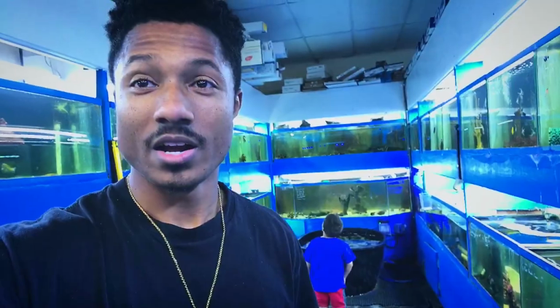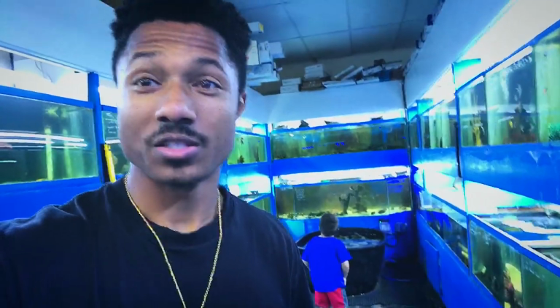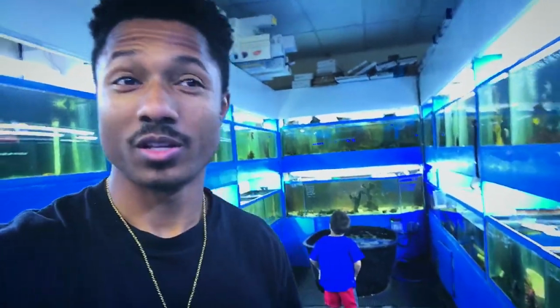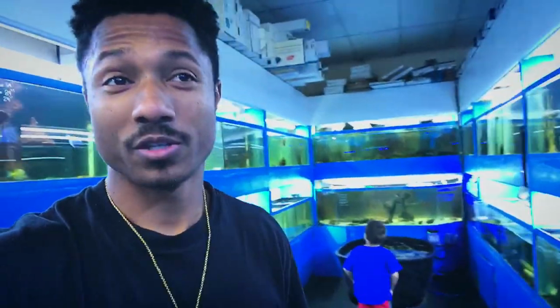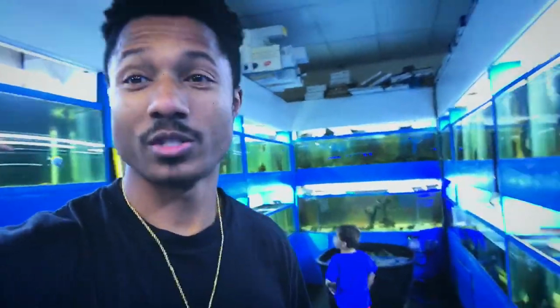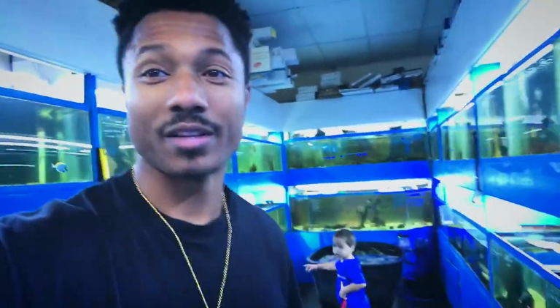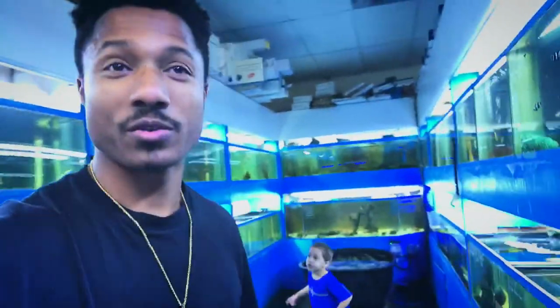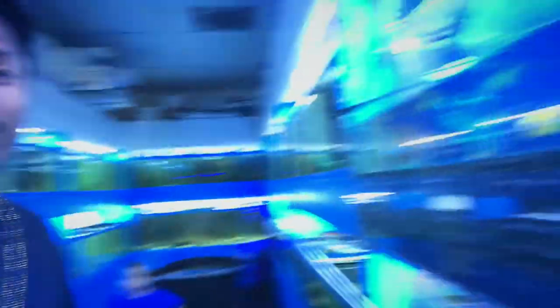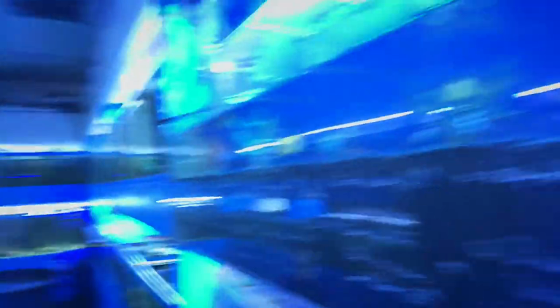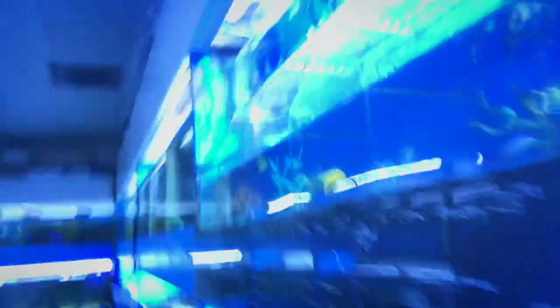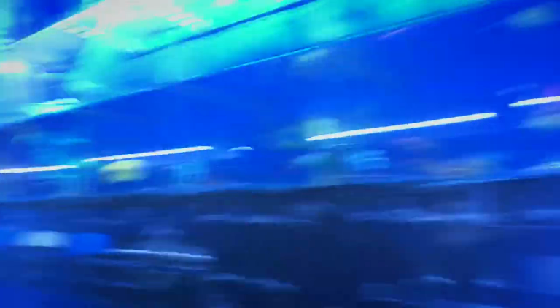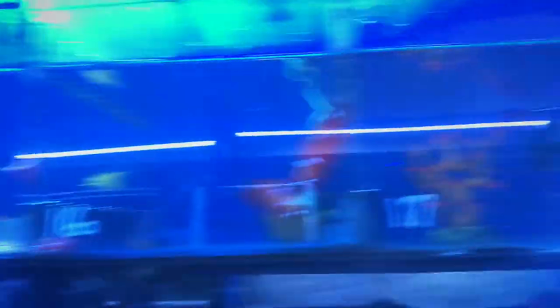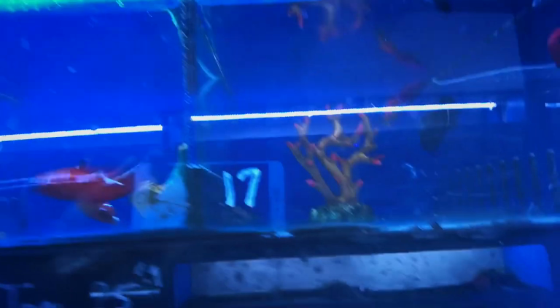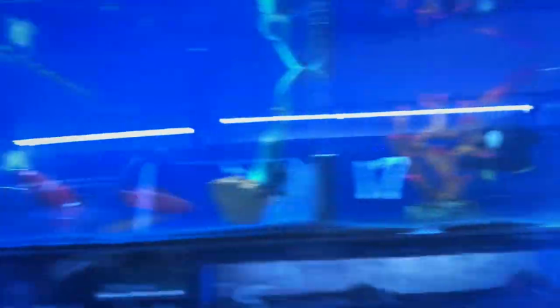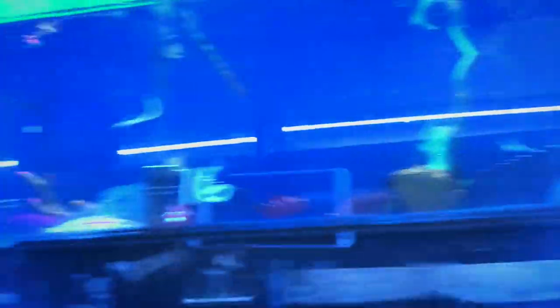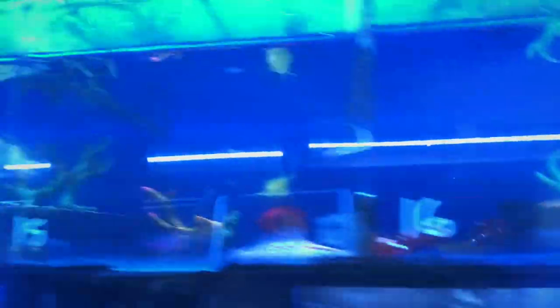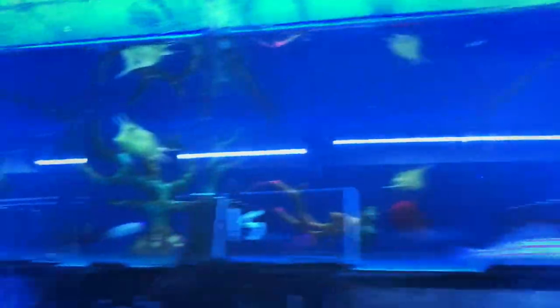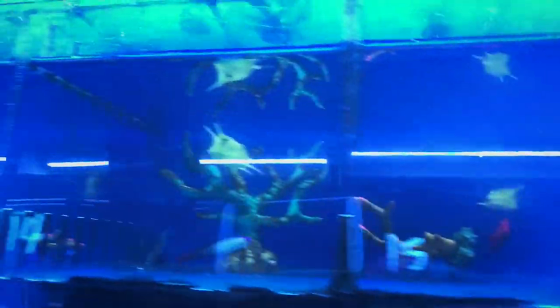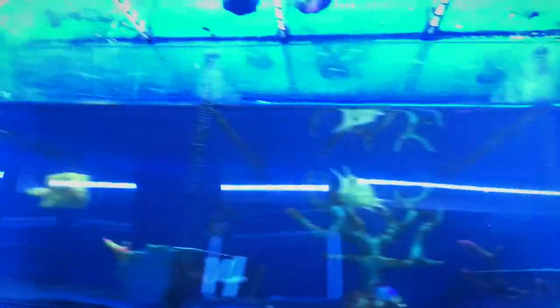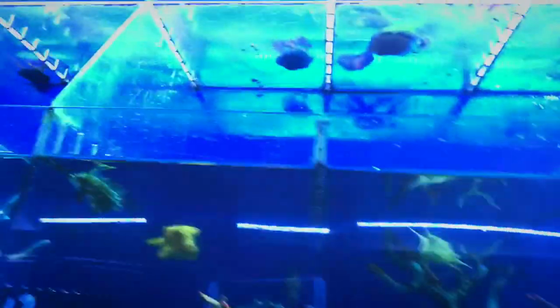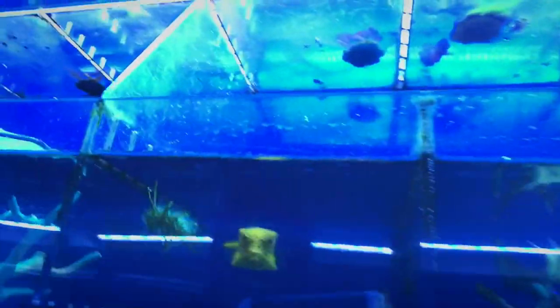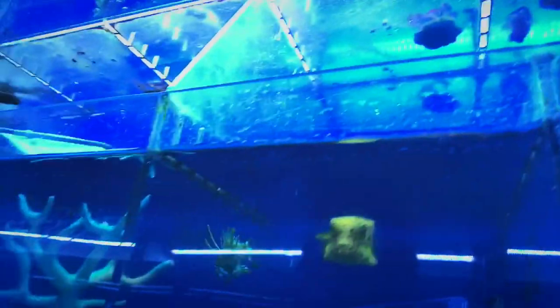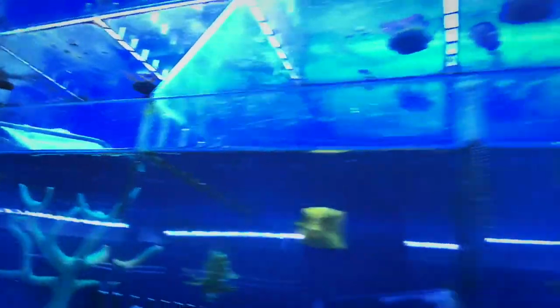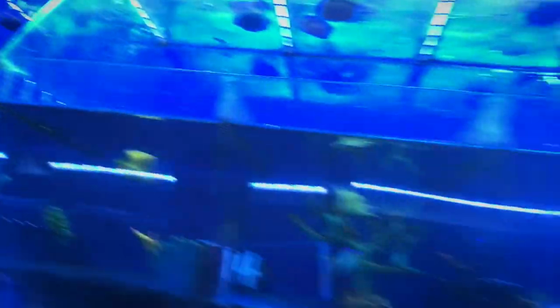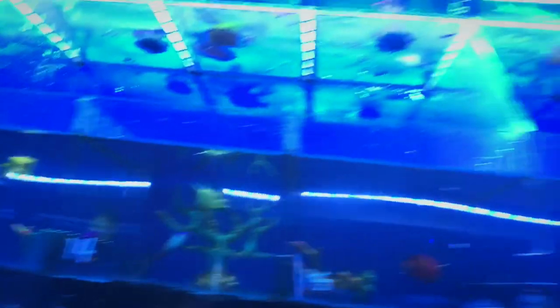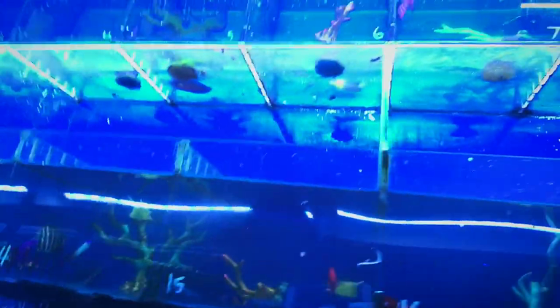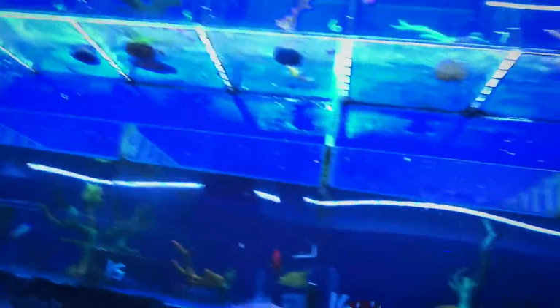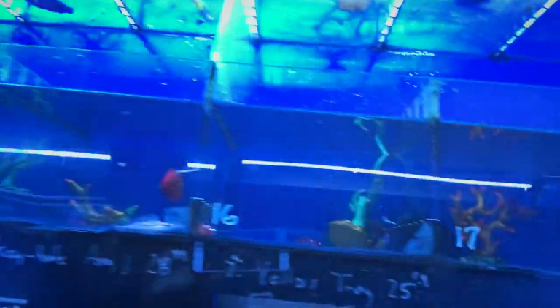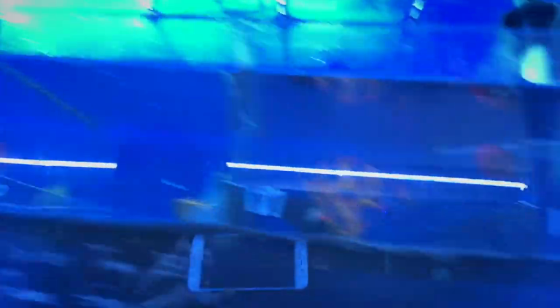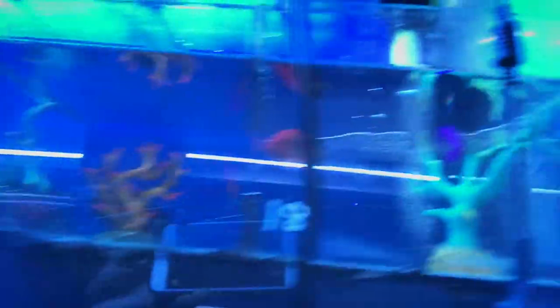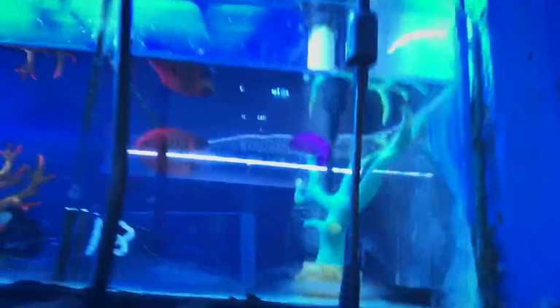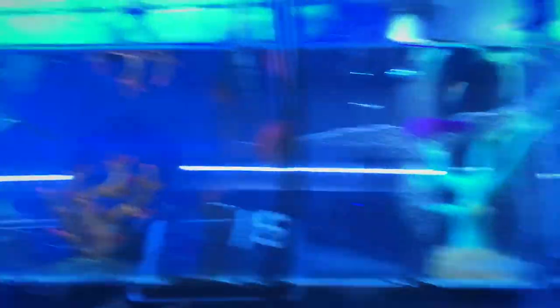Alright guys, so we're here at the local fish store, just checking out the fish right now. I'm in the saltwater section, looking at a couple of these guys. Whenever I get the saltwater tank set up, I'm probably not going to be able to put much in there.